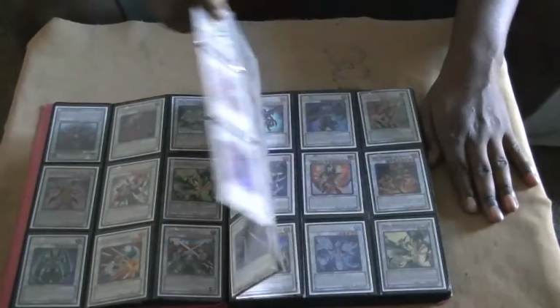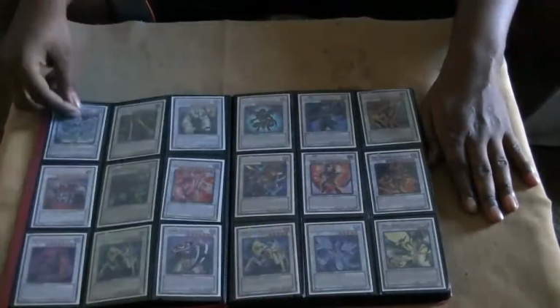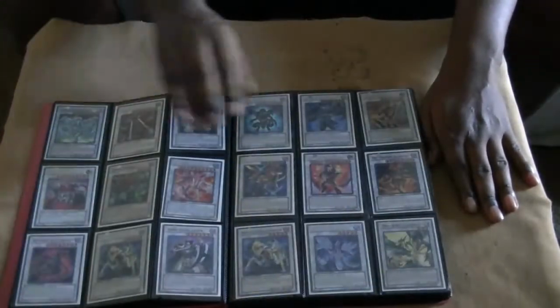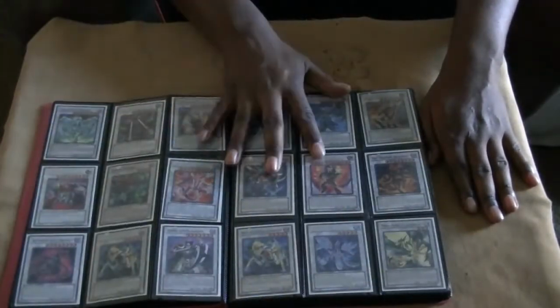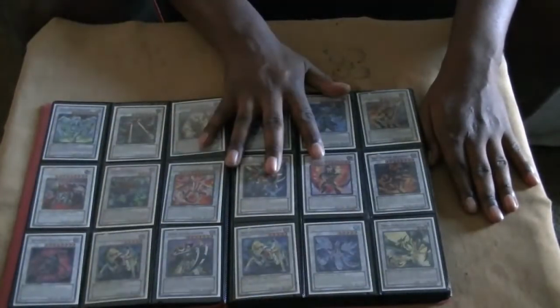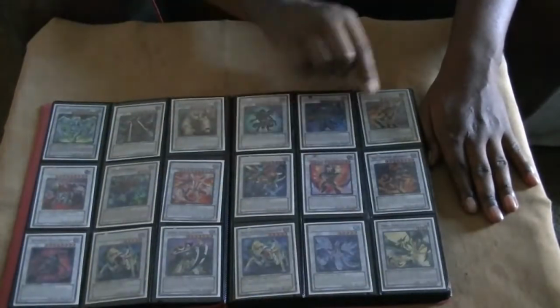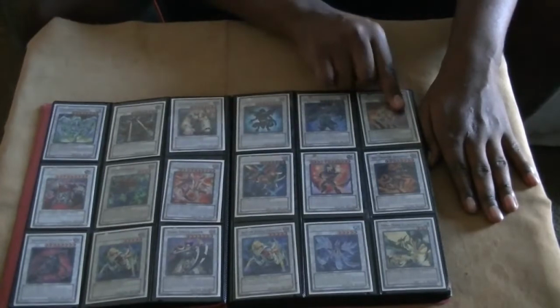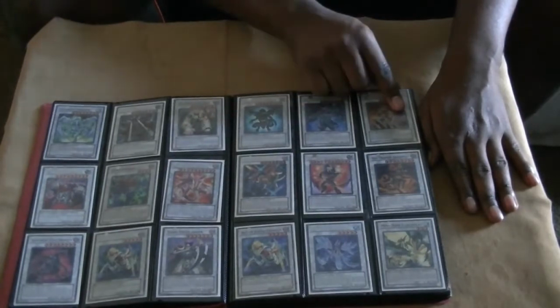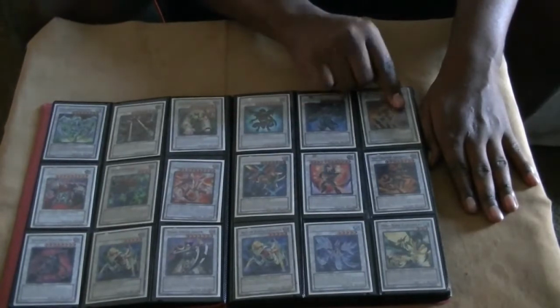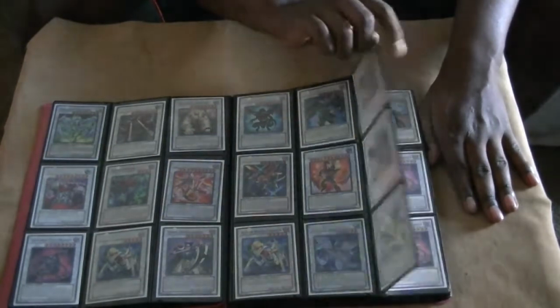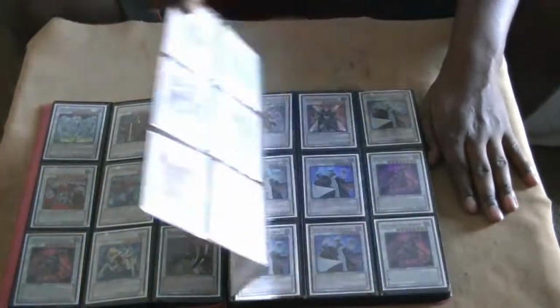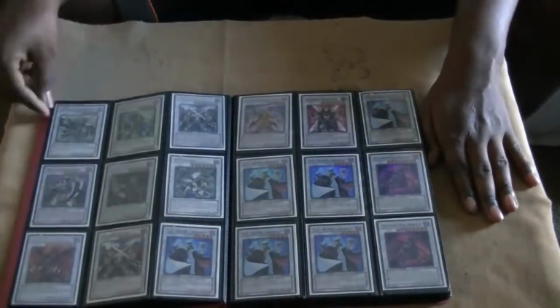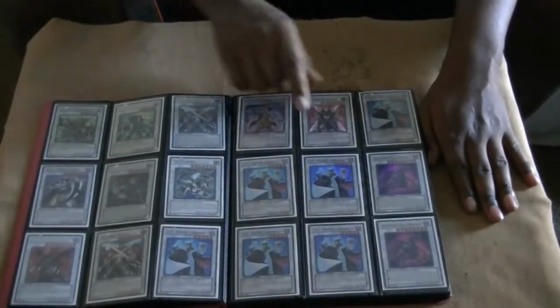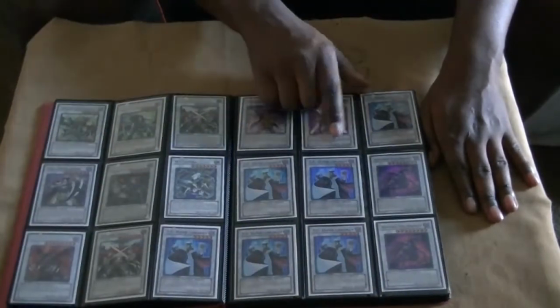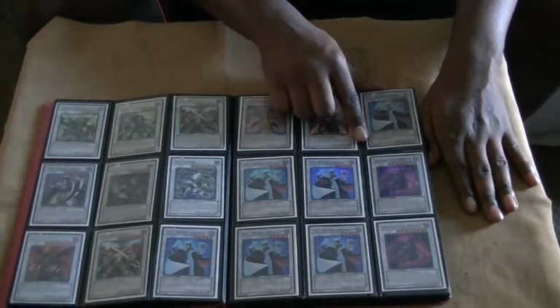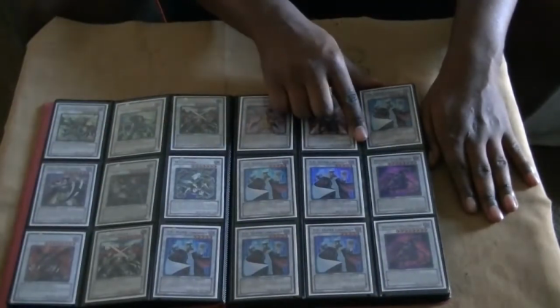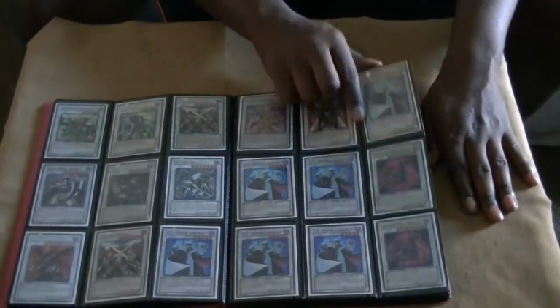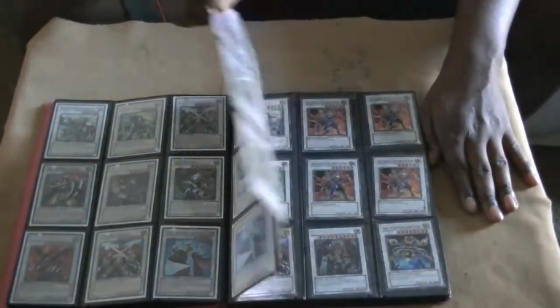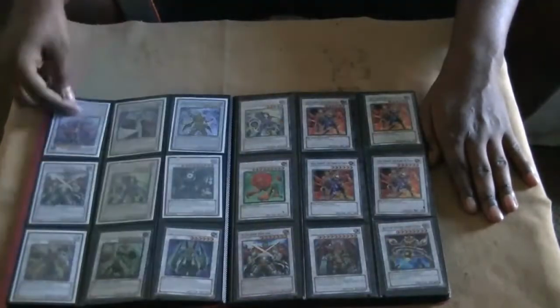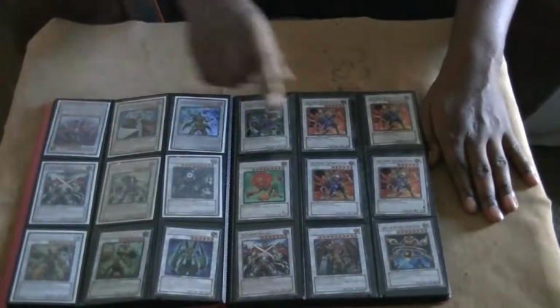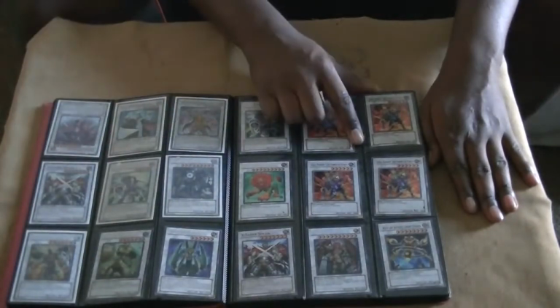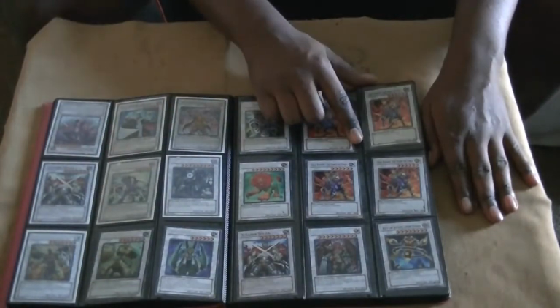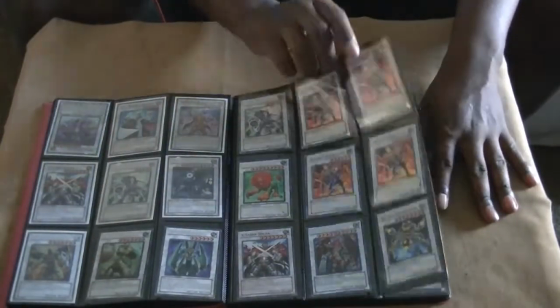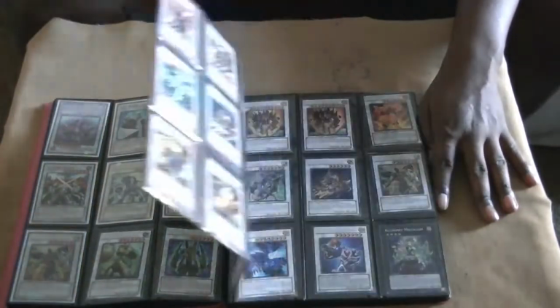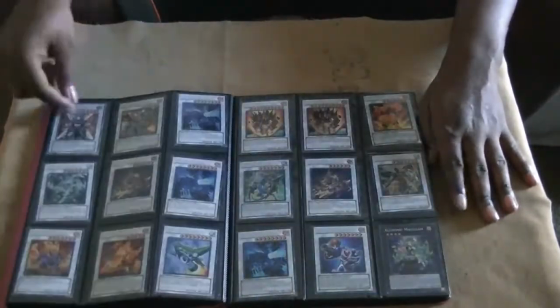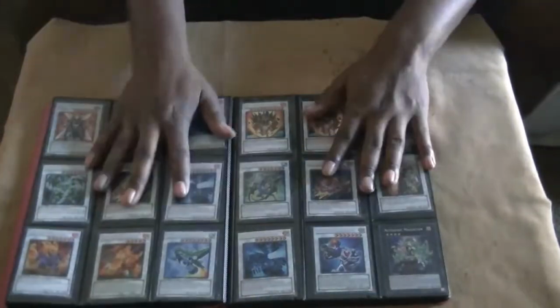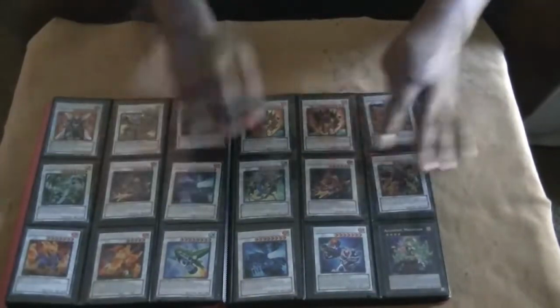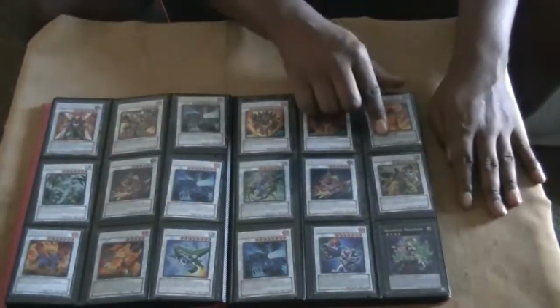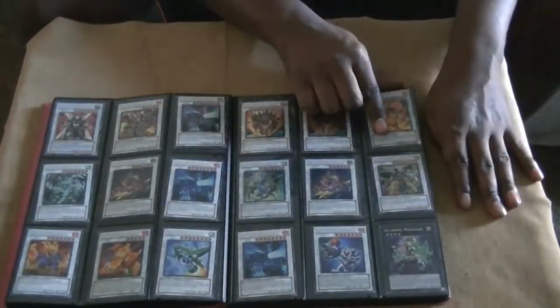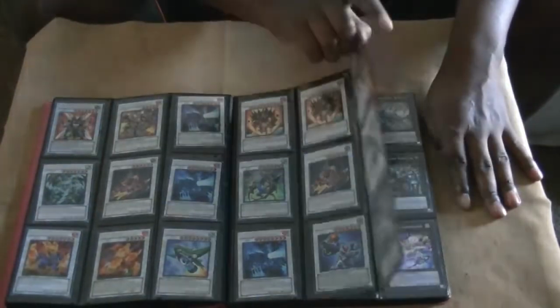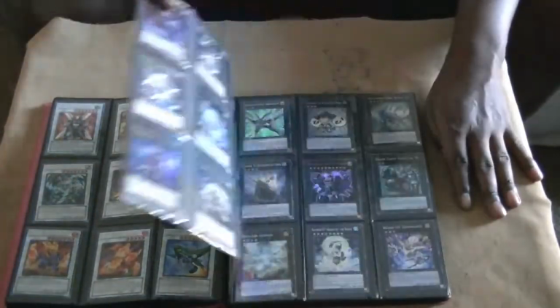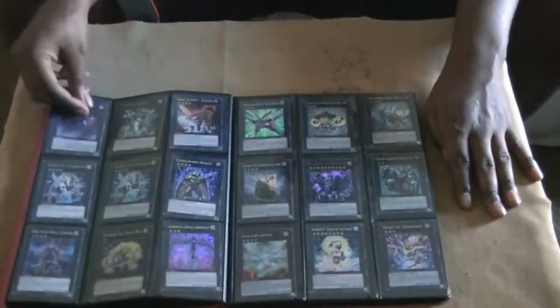Synchros, exceeds, and fusions — basically extra deck cards. I'm going to be going over this real quick. If I'm going too fast for you guys, that pause button is key. I have a lot of good cards. I need to put all this in white sleeves — it's going to be one of my wants.